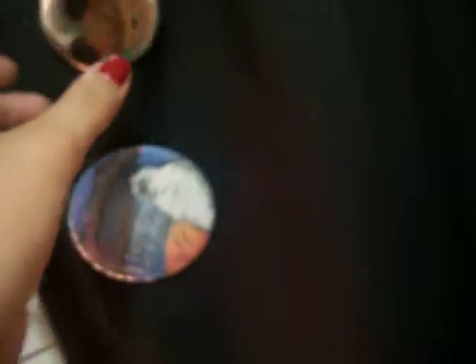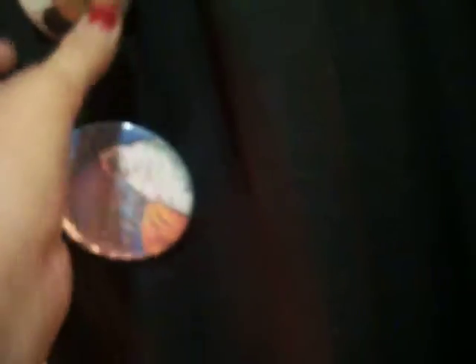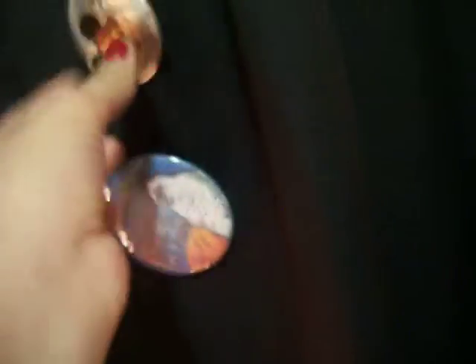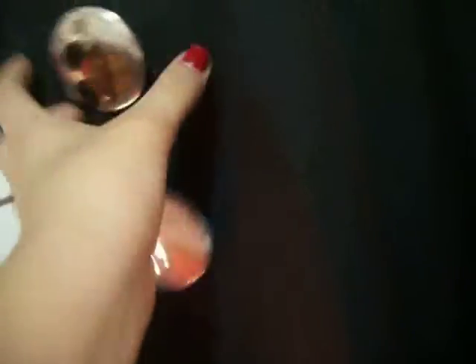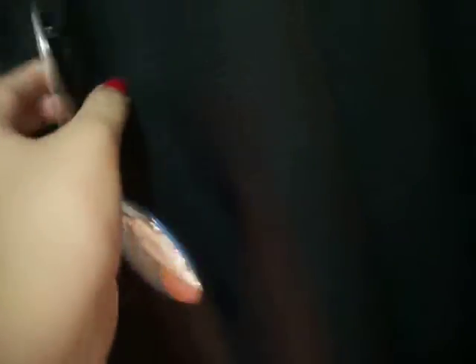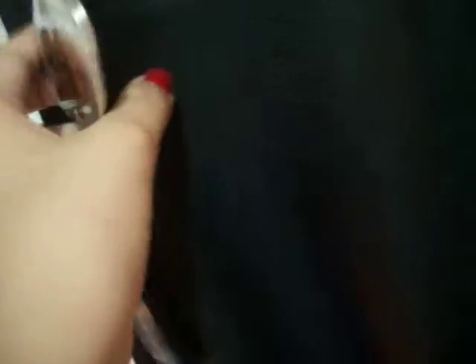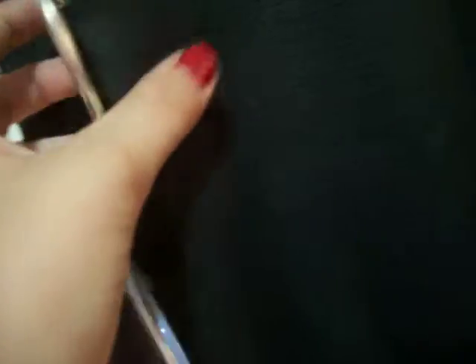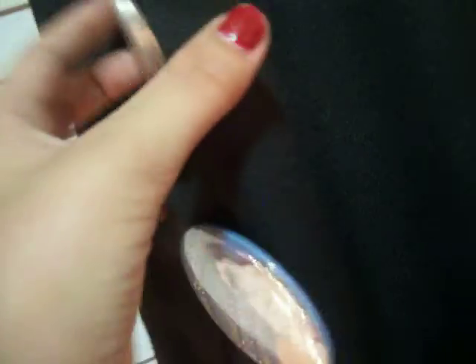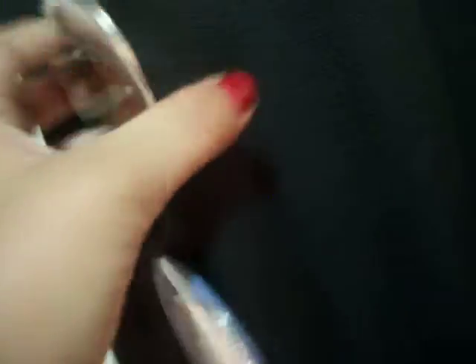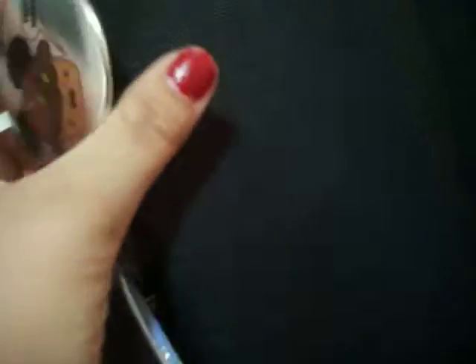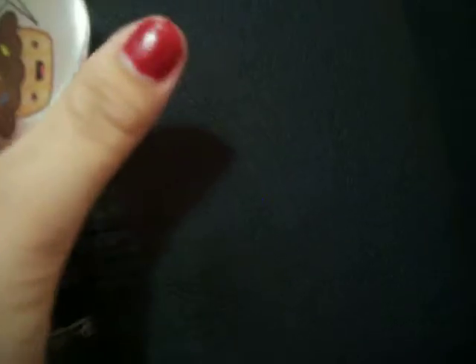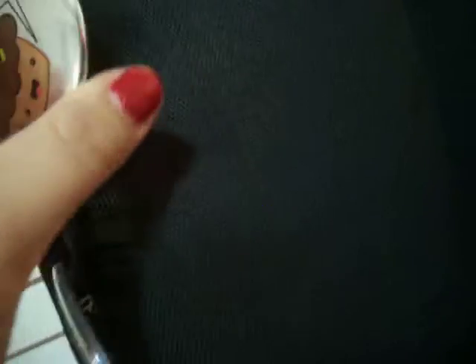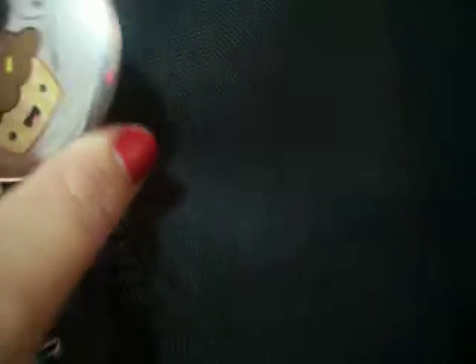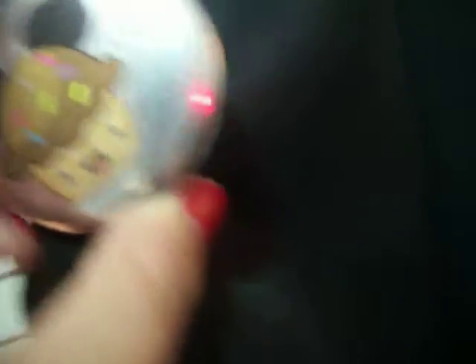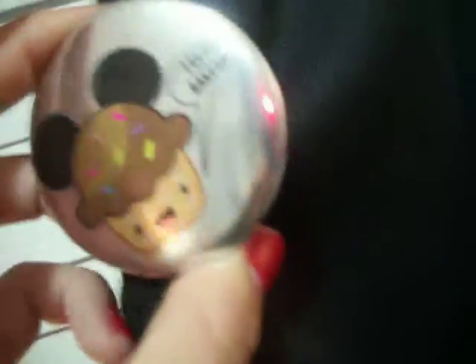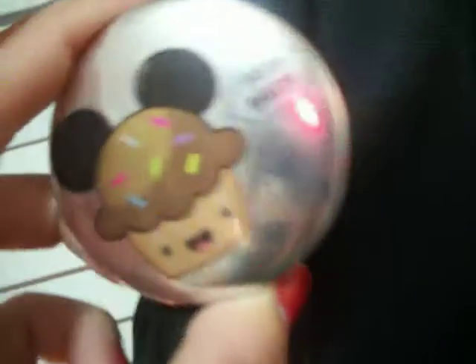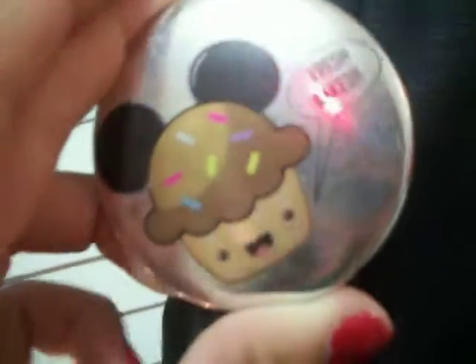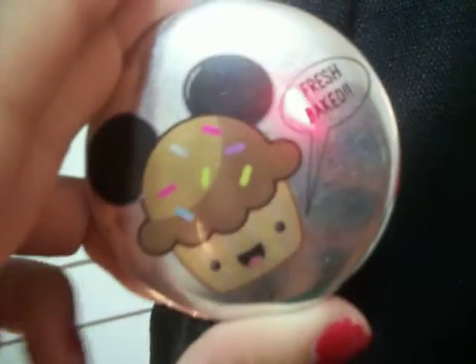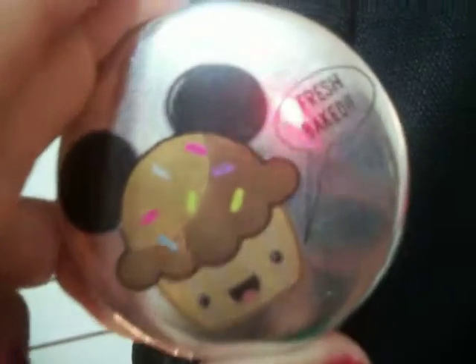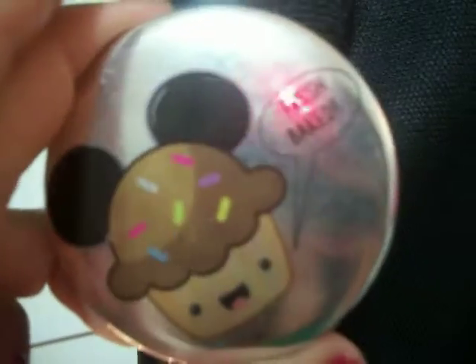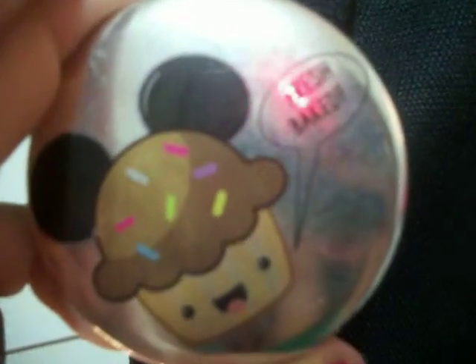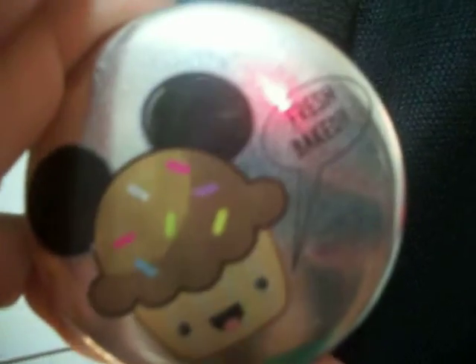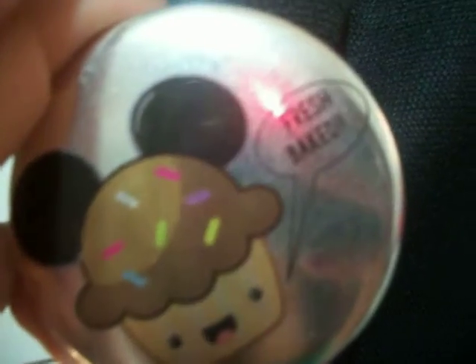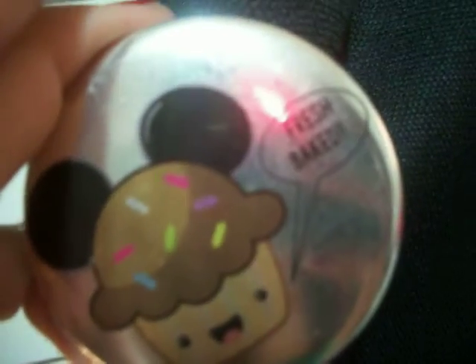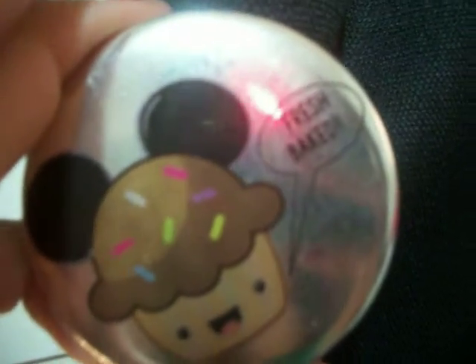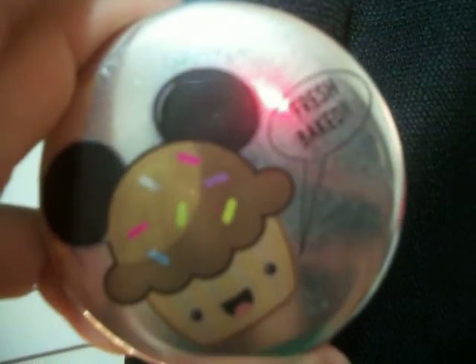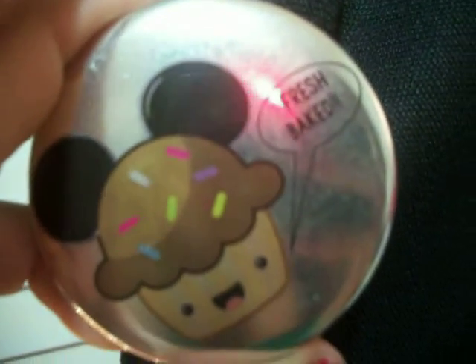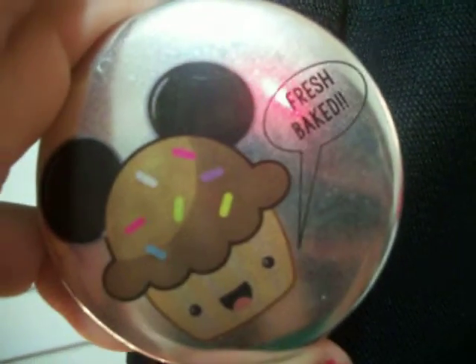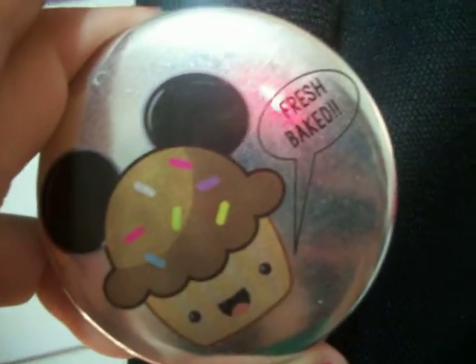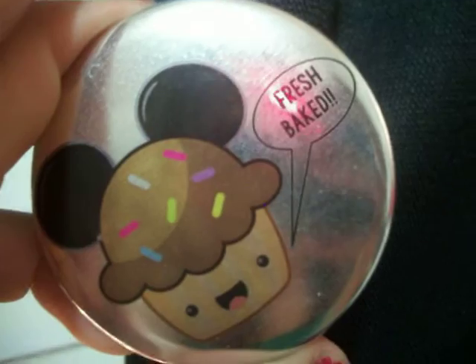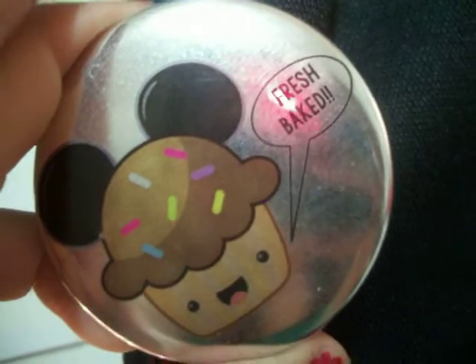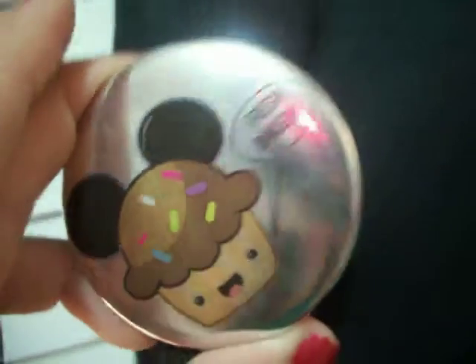Over here I met Fresh Baked — Fresh Baked, if you're watching this, I love ya. I just got this pin whenever I met them at Disneyland.